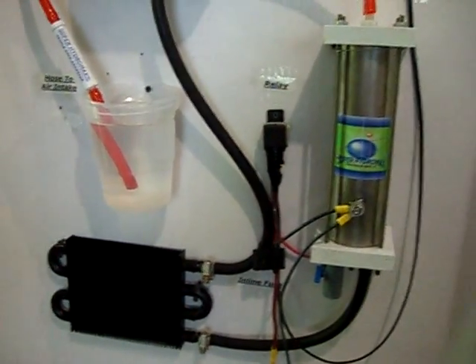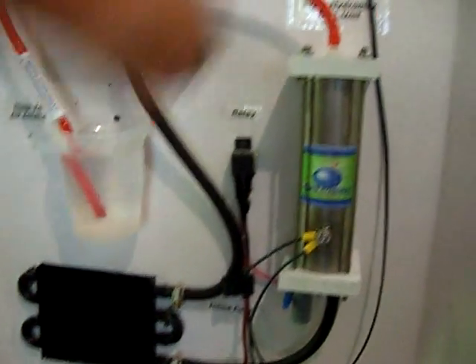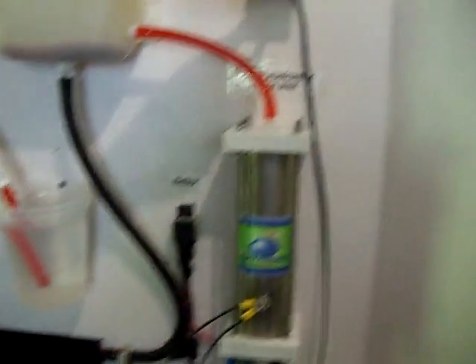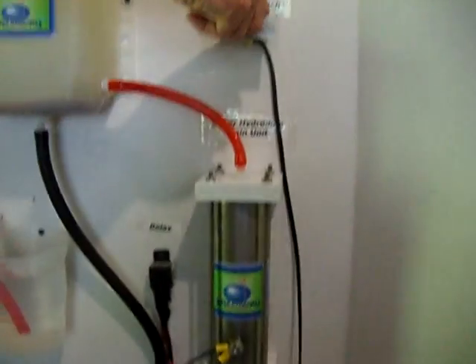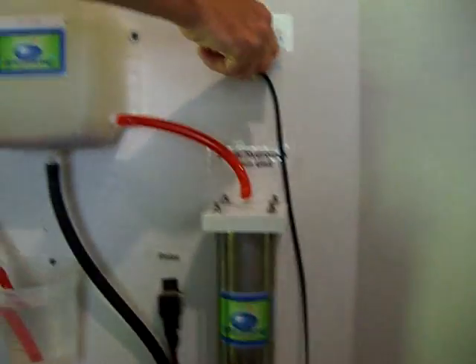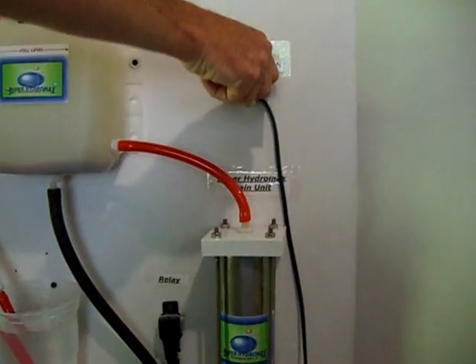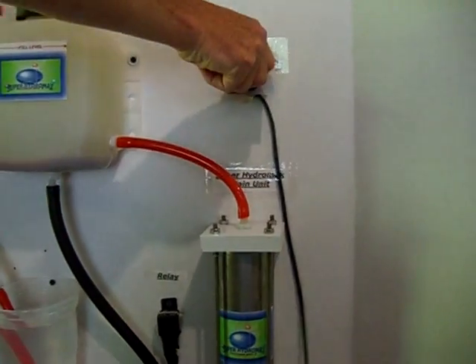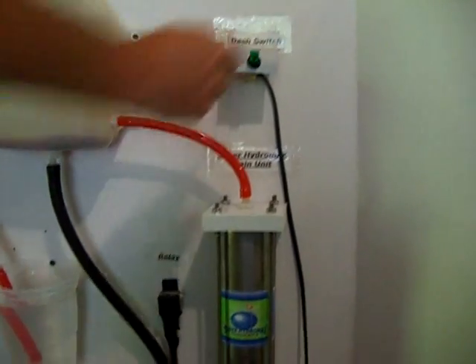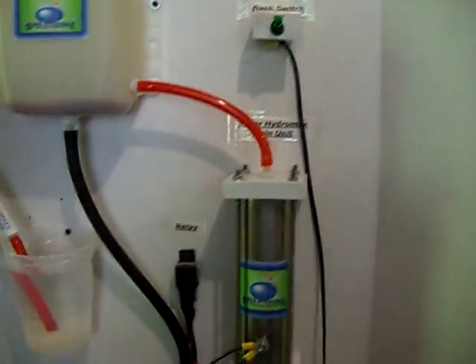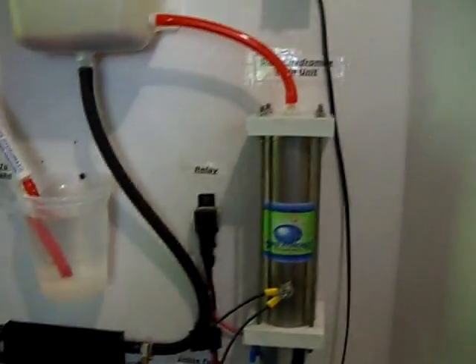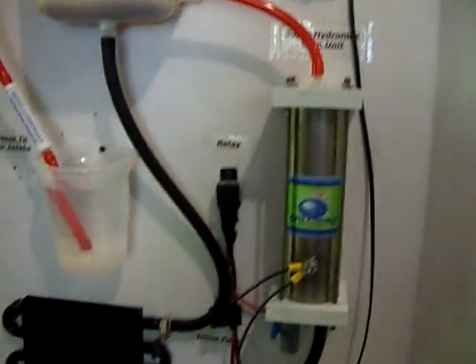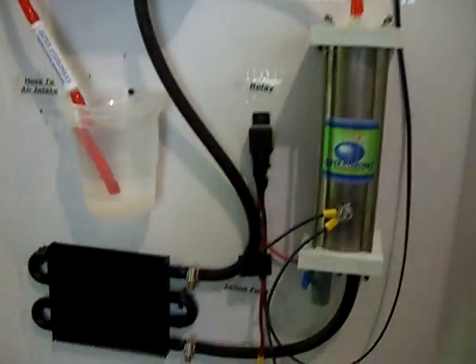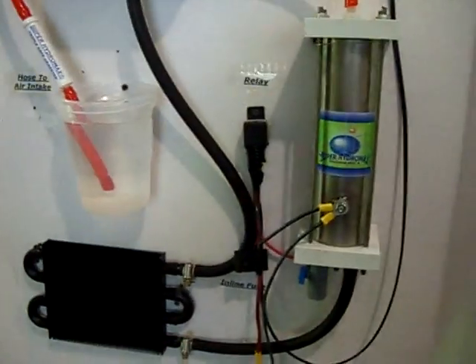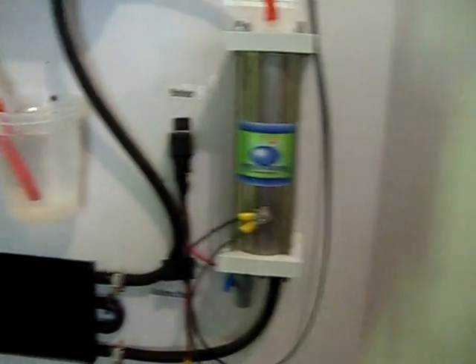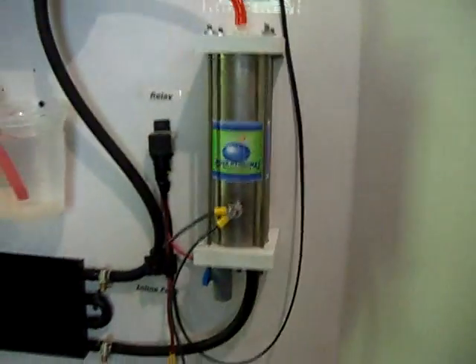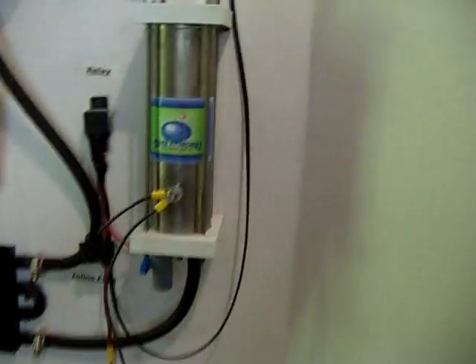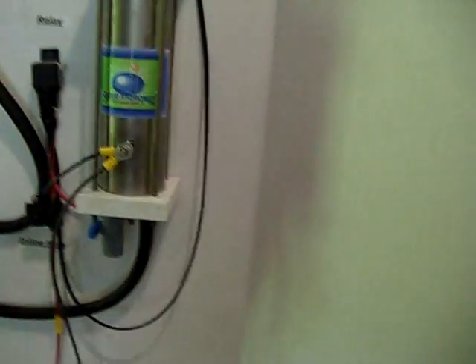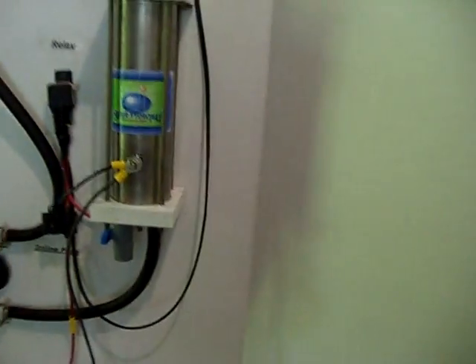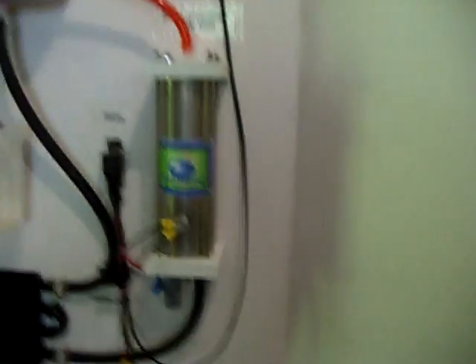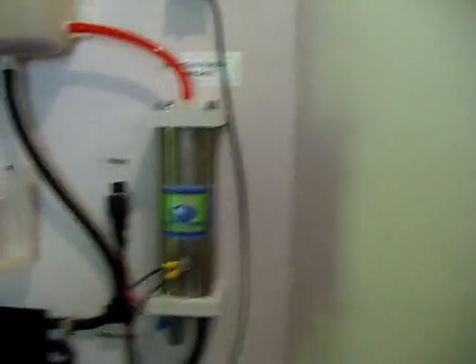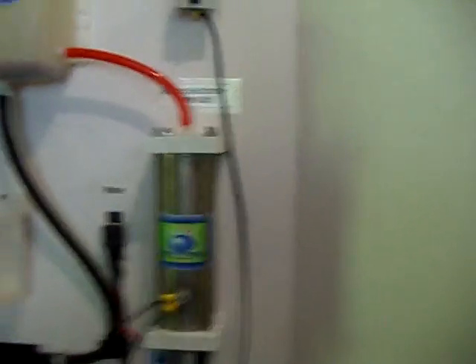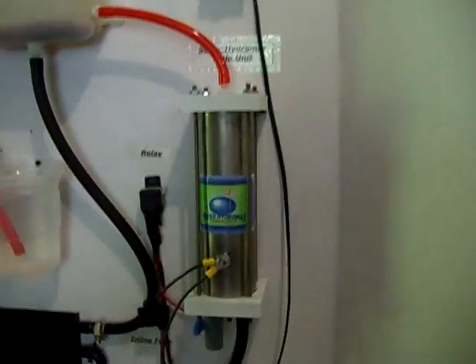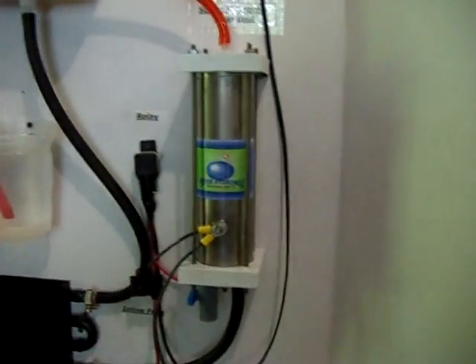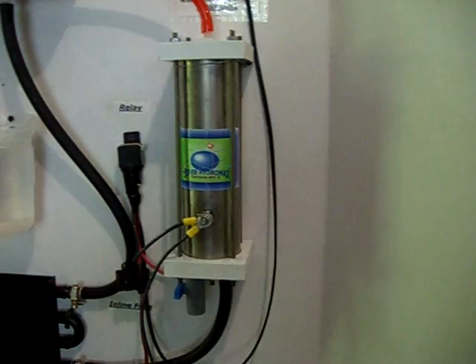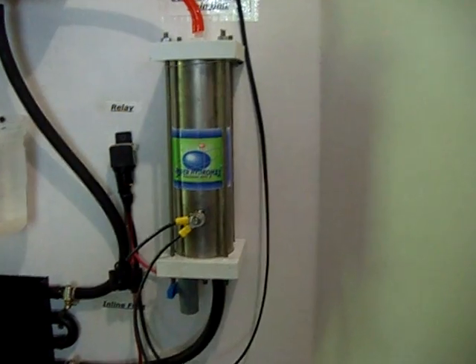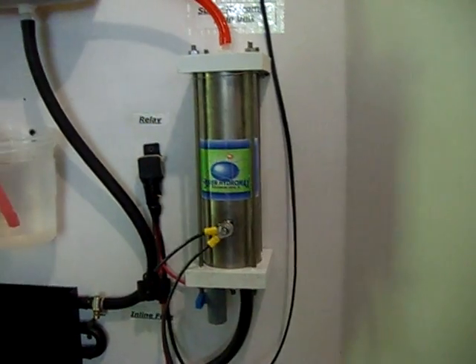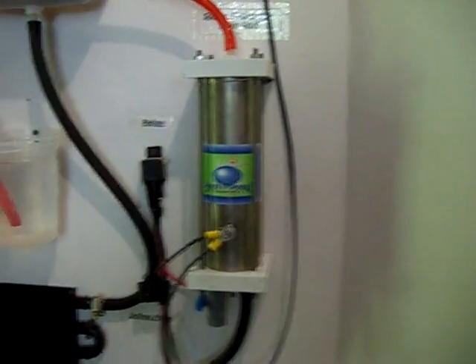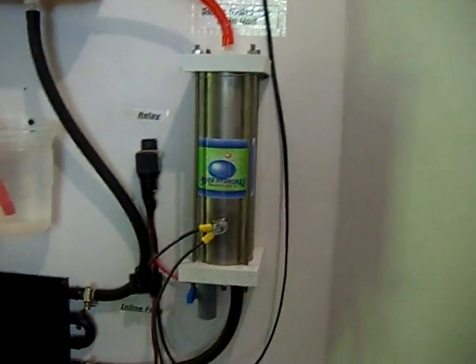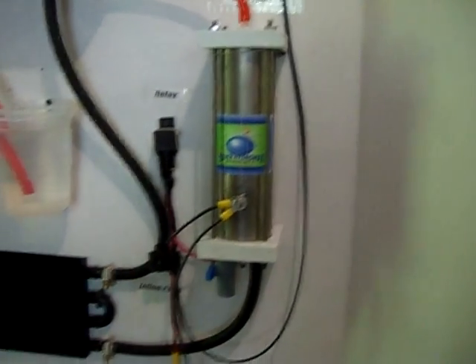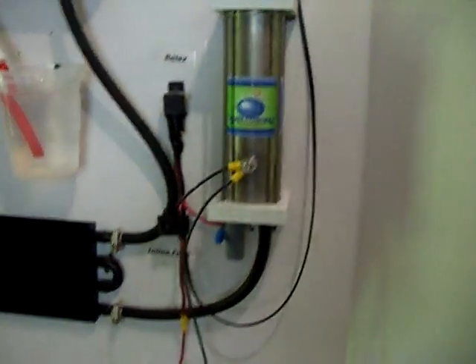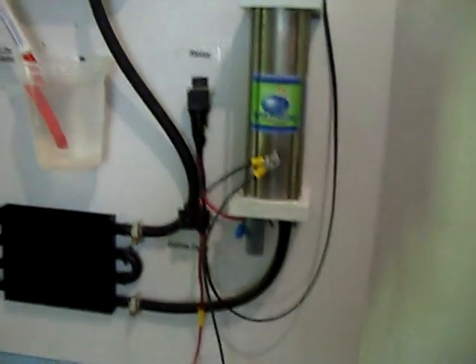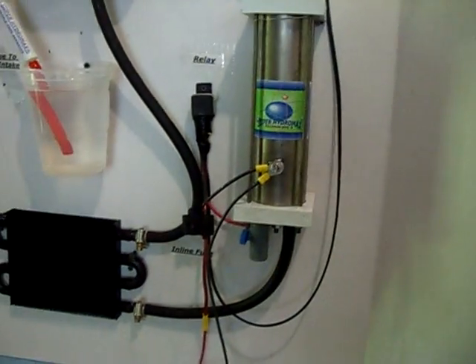Switch it on here and it should start kicking in here pretty quick.